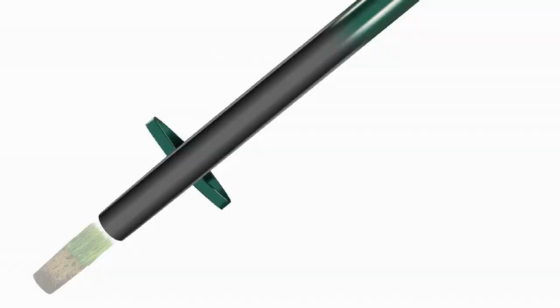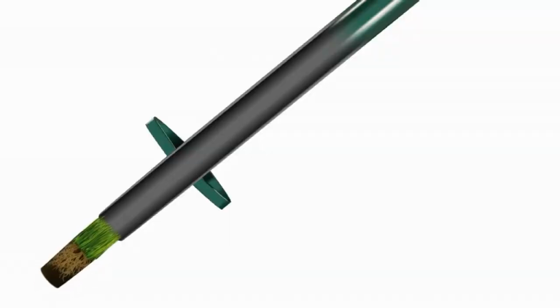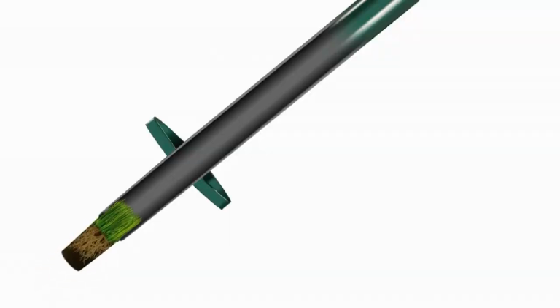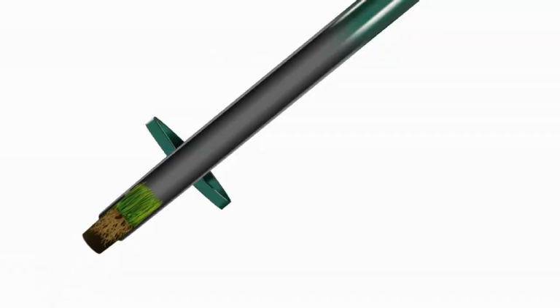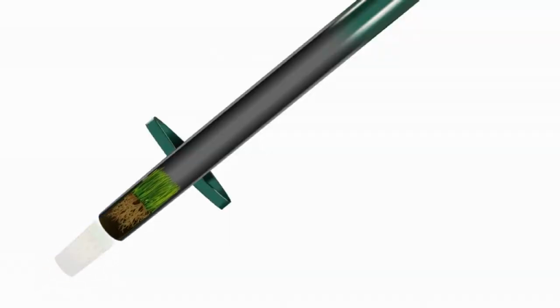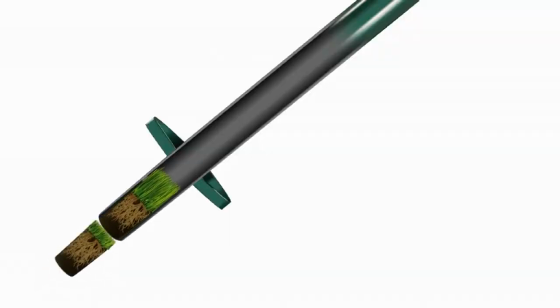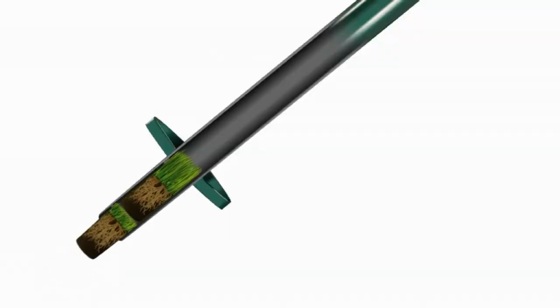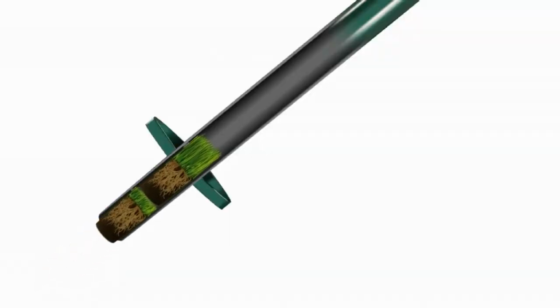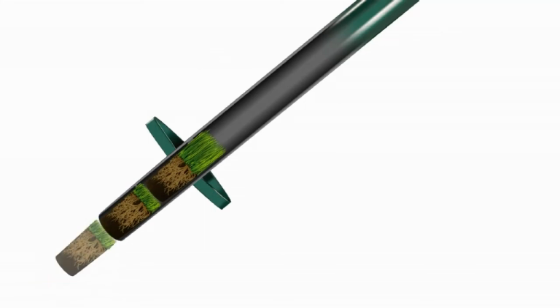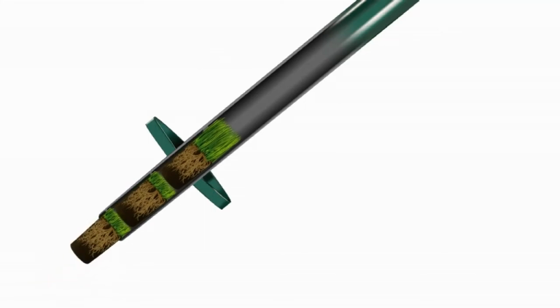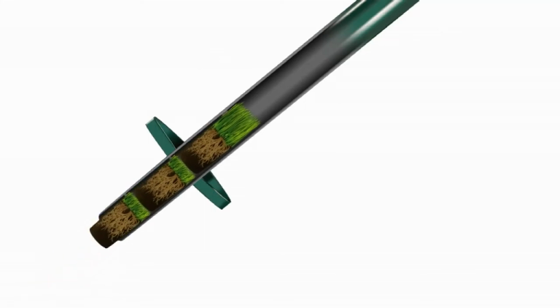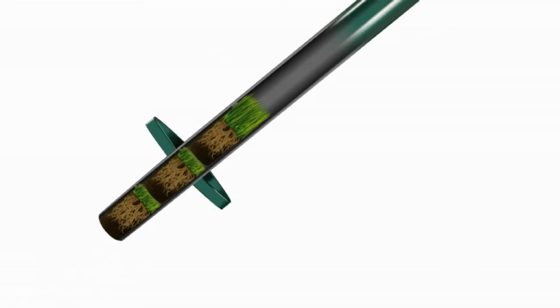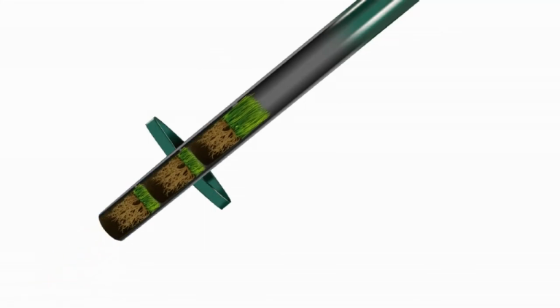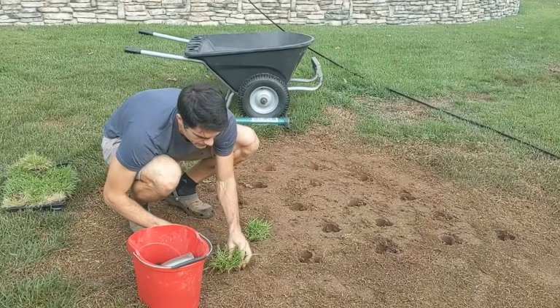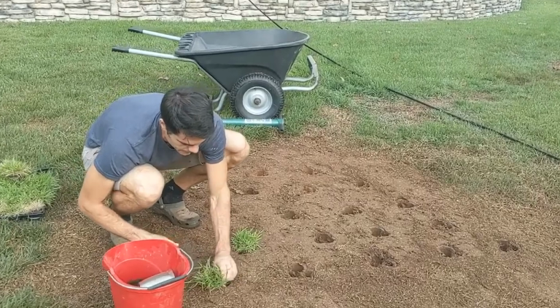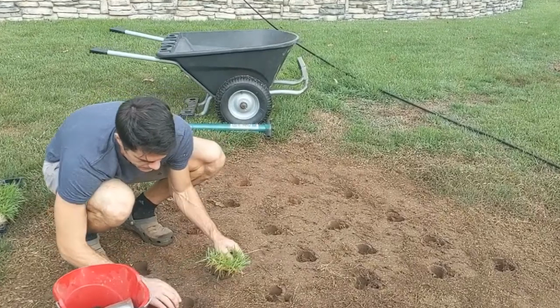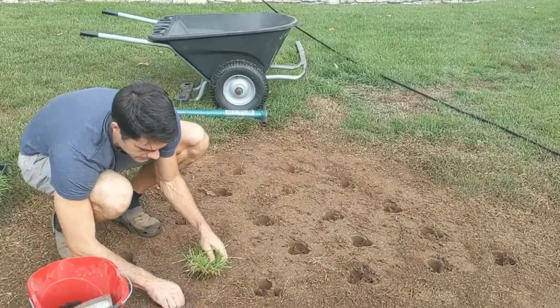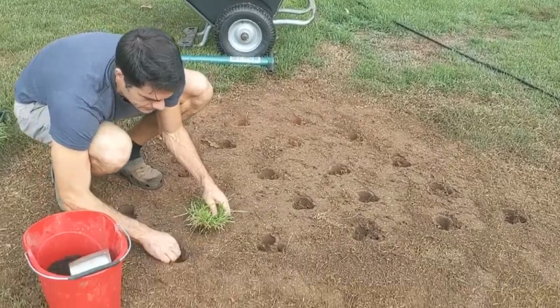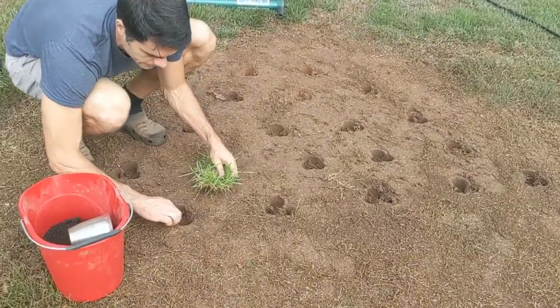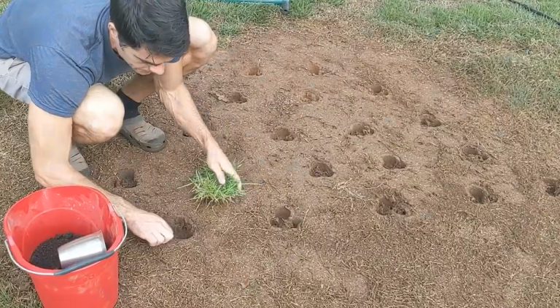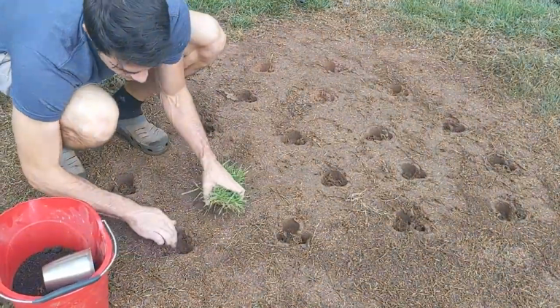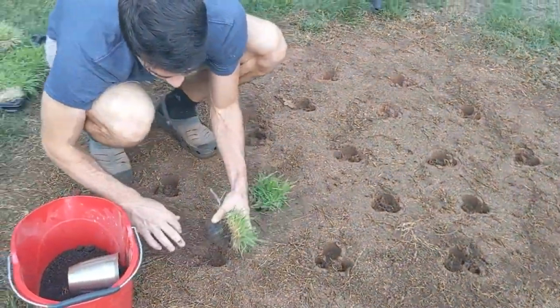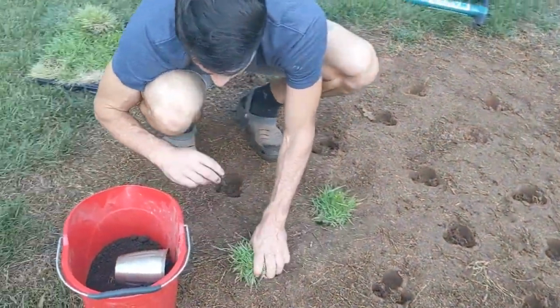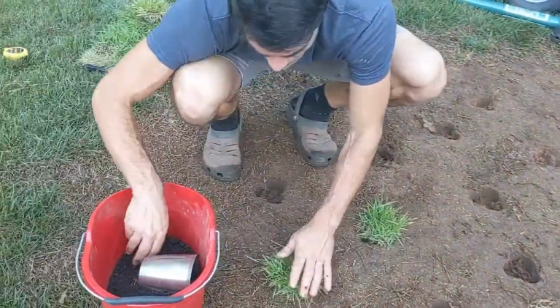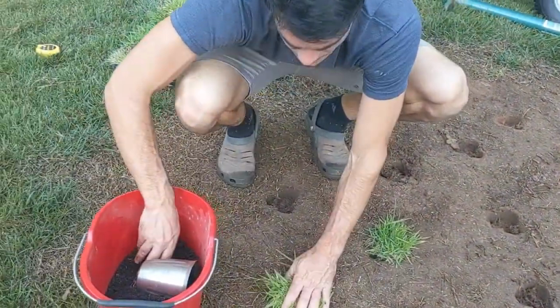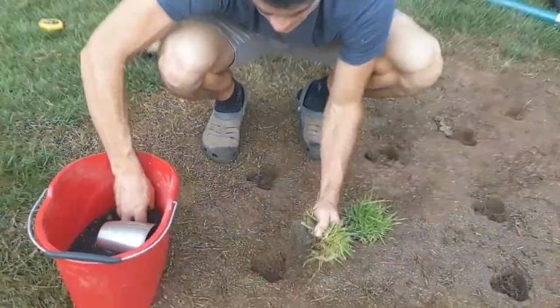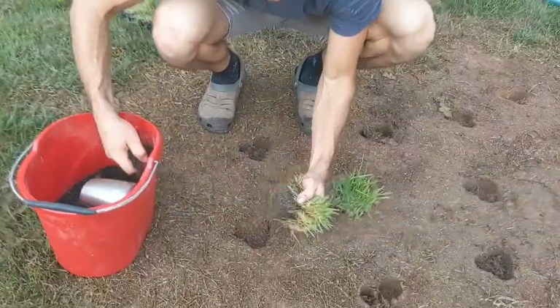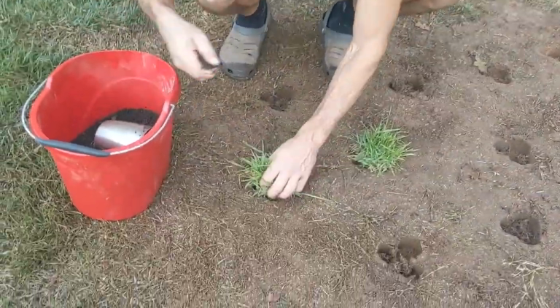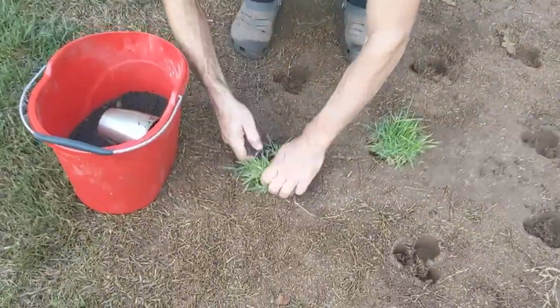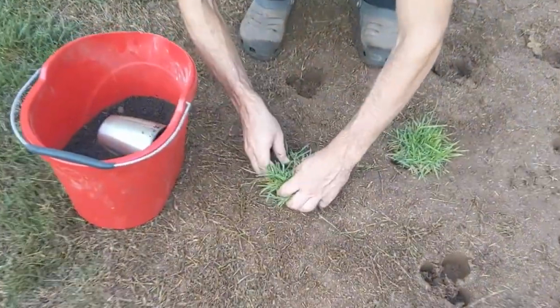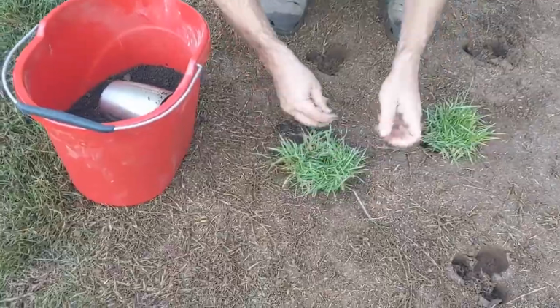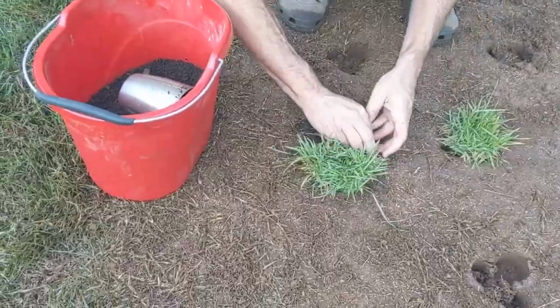With the ProPlugger I can take multiple plugs at a time since they stack up on the inside of the tube as I go. Here you see me planting the plugs. Since the holes are bigger than the plugs themselves, I'll fill in the gaps with some soil in this cup.